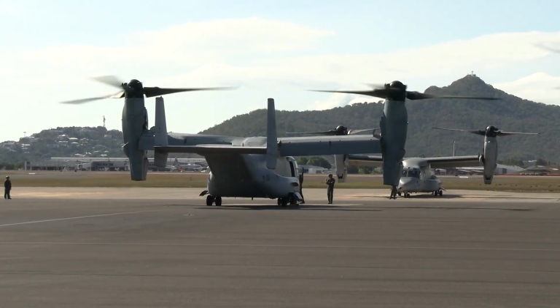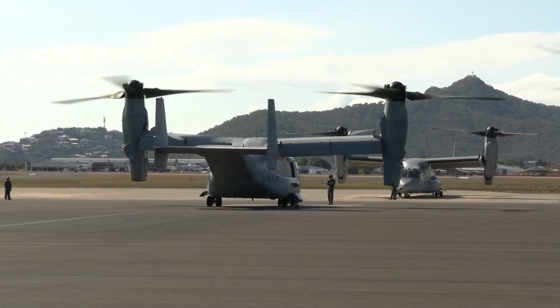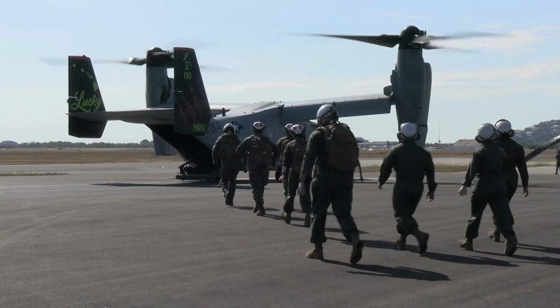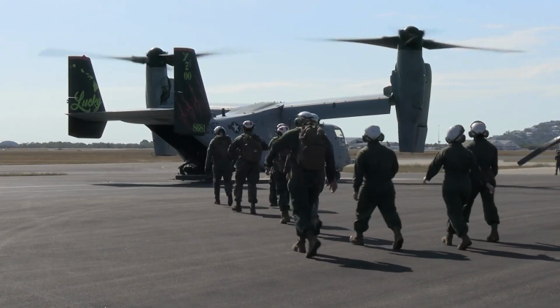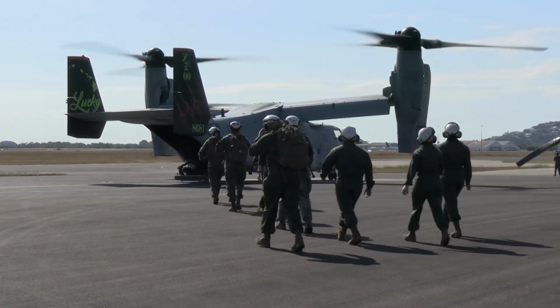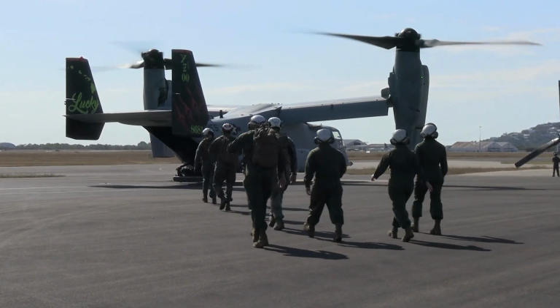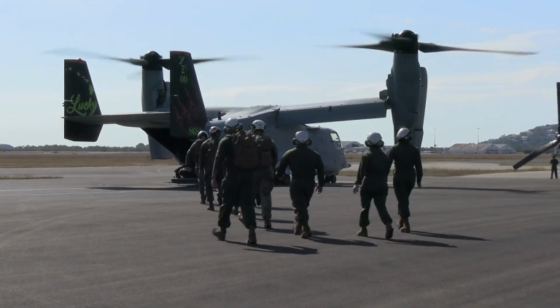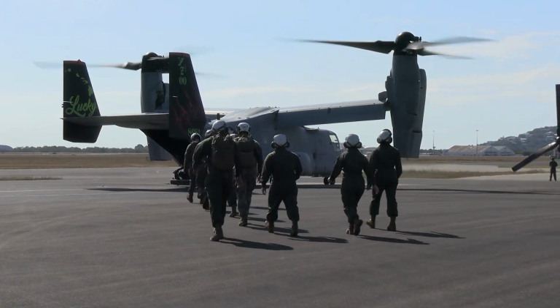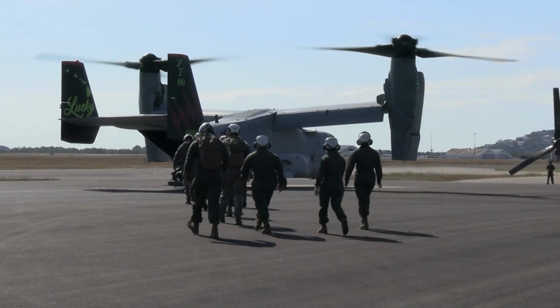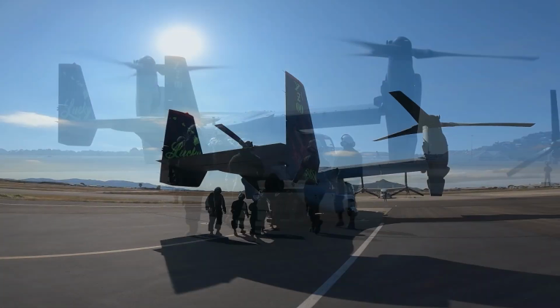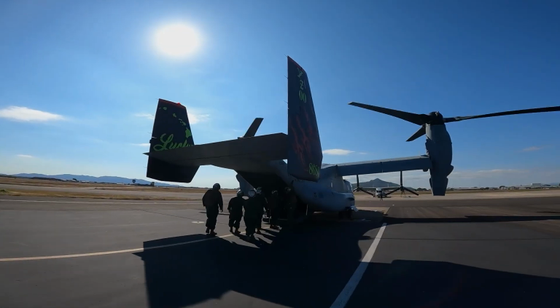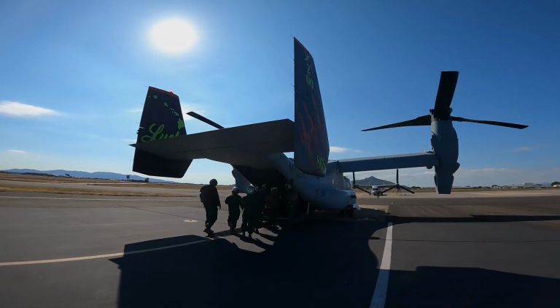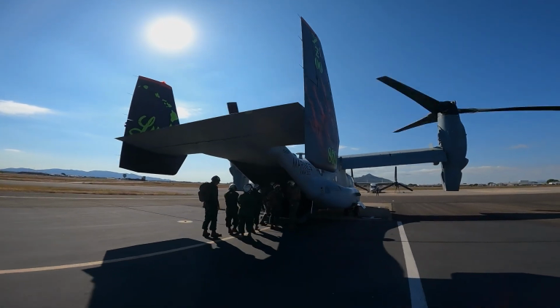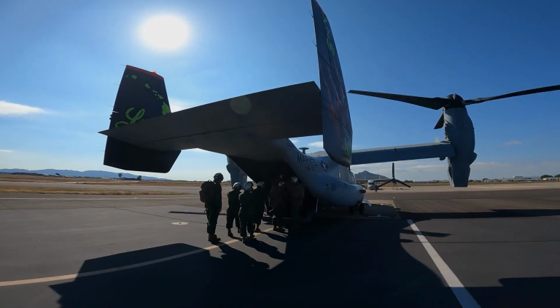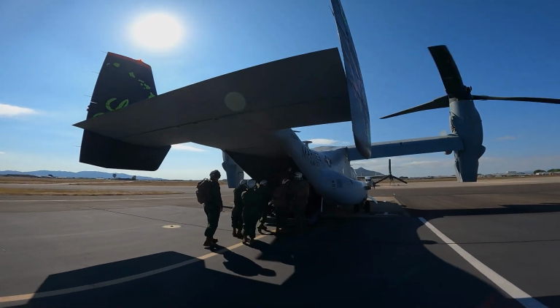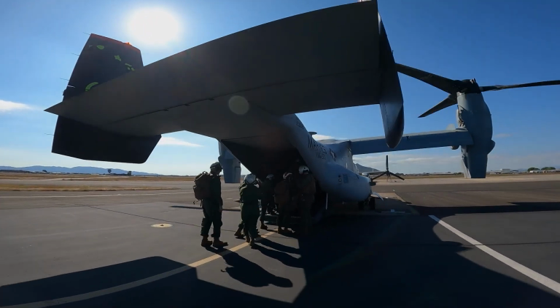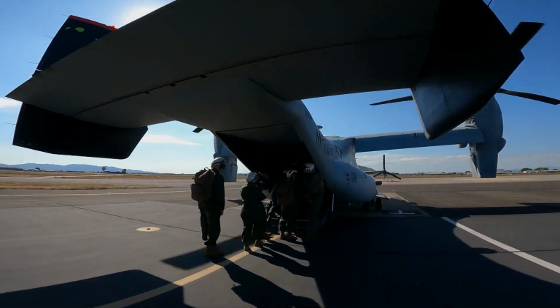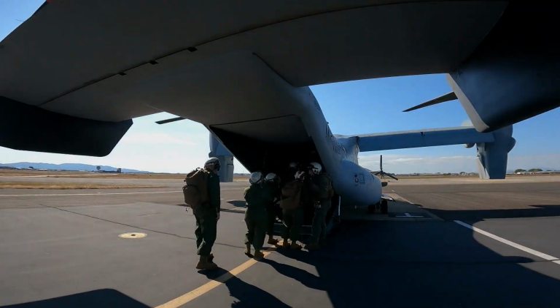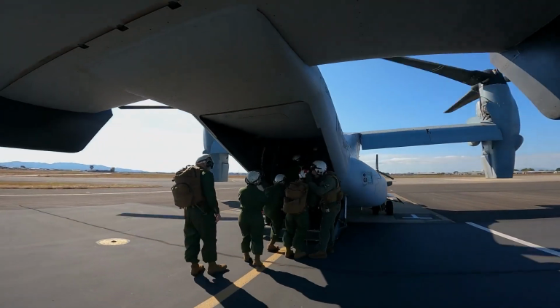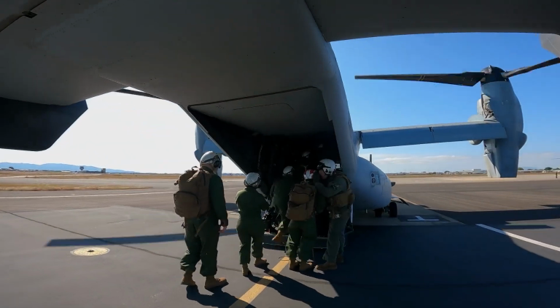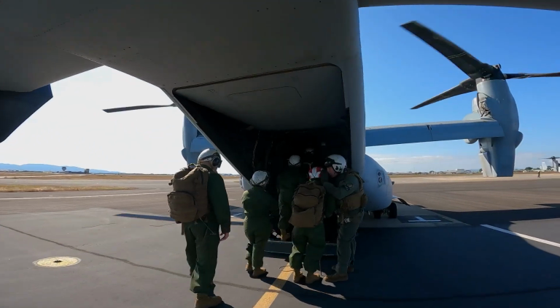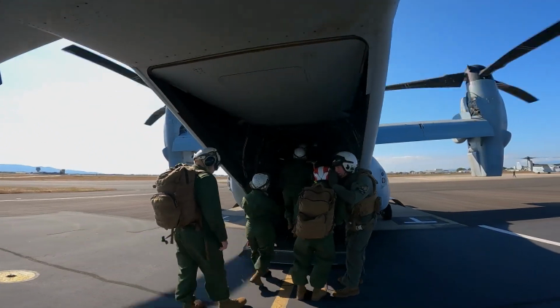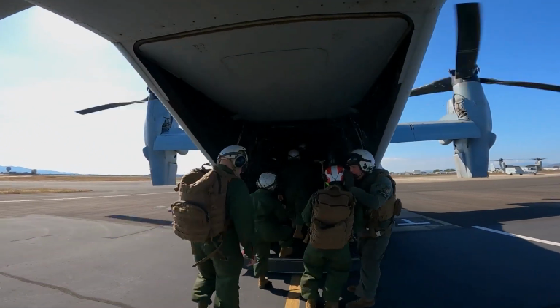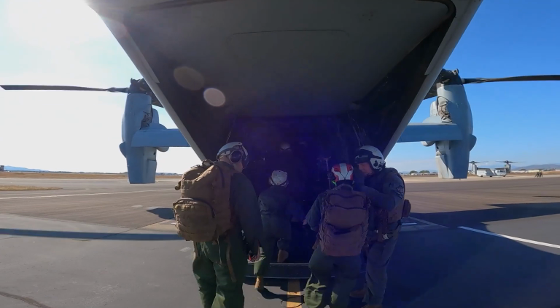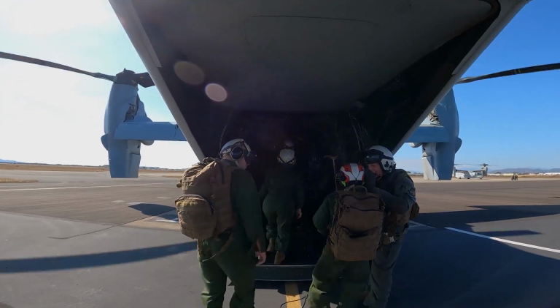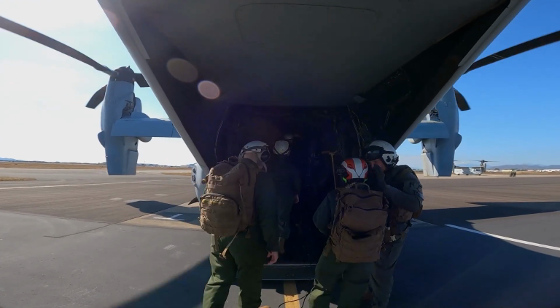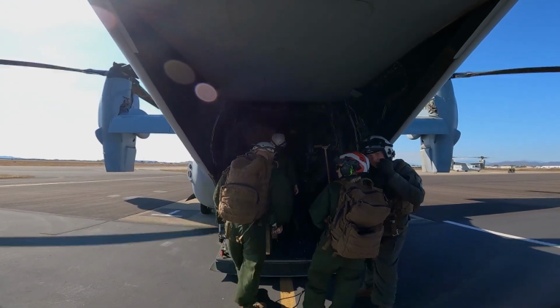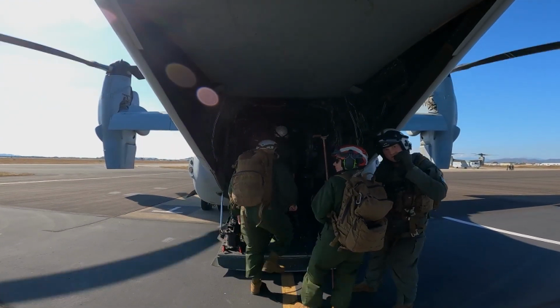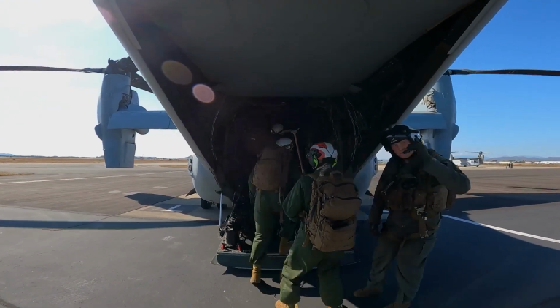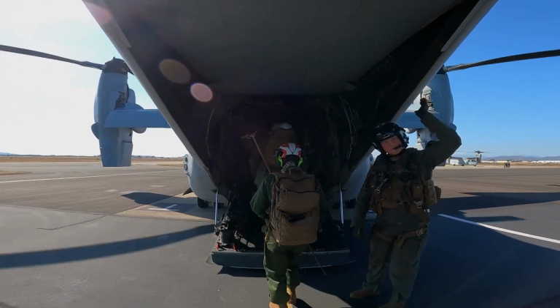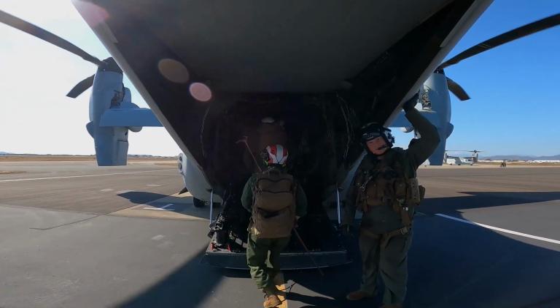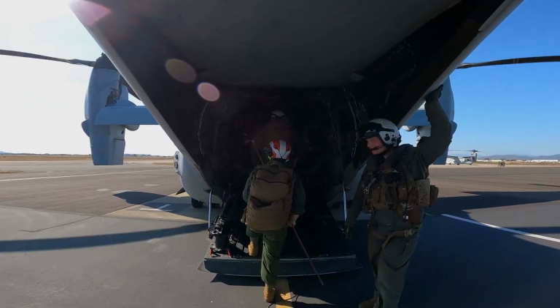For compact storage and transportation, the wings of the MV-22 can be rotated so that they are parallel to the fuselage. The pro-rotor blades can also be folded so that the aircraft can be efficiently stored on an aircraft carrier.